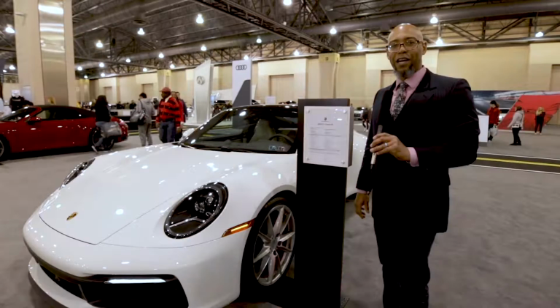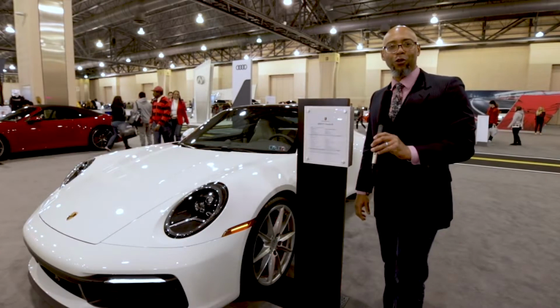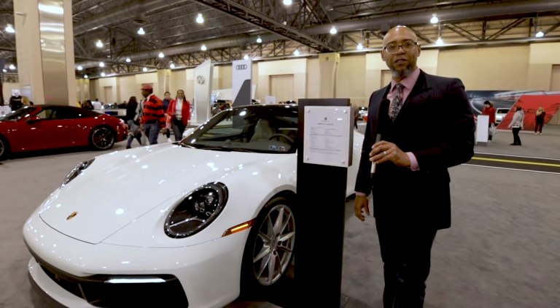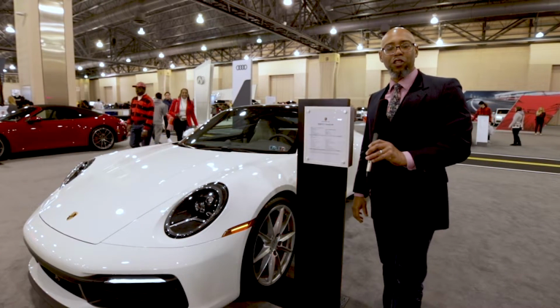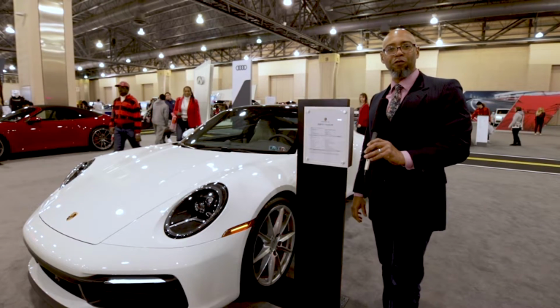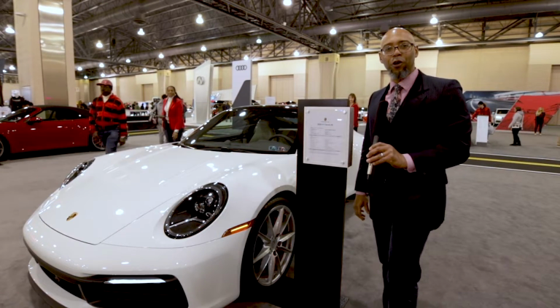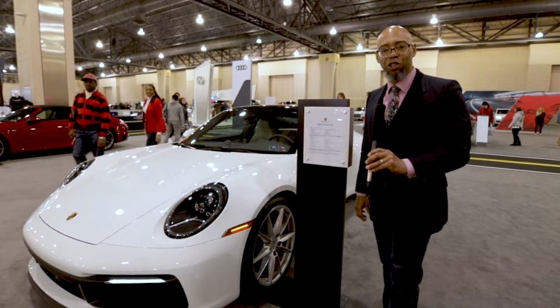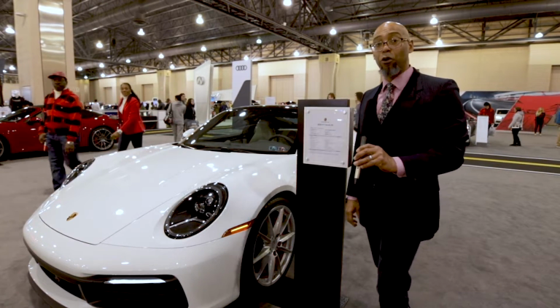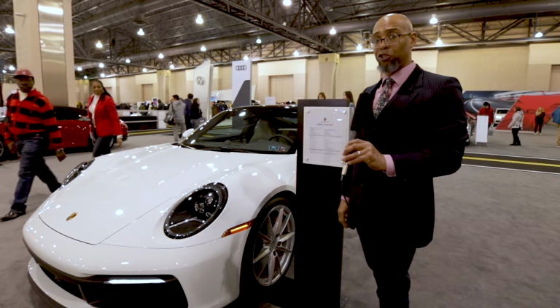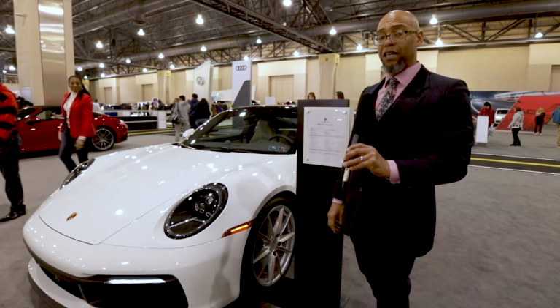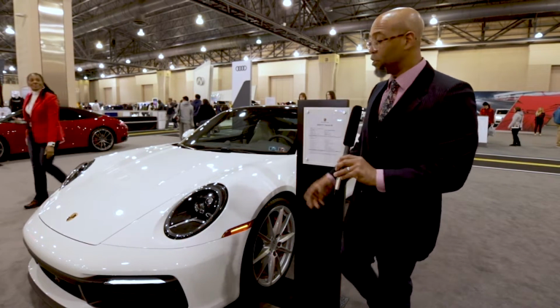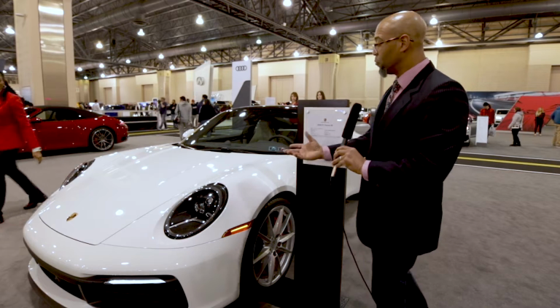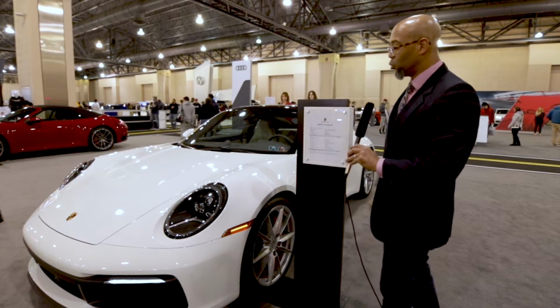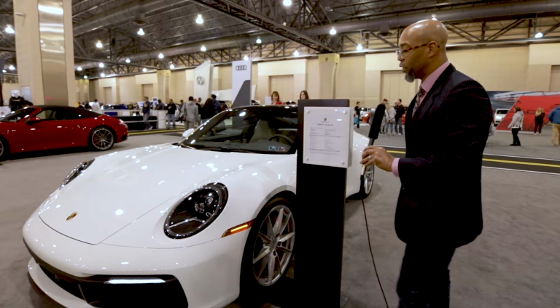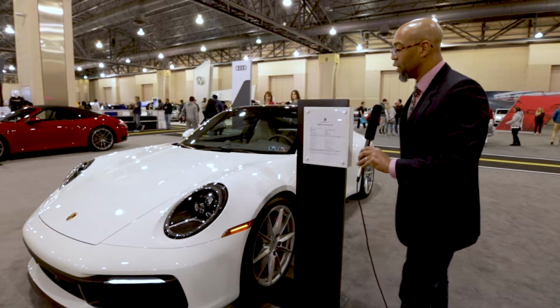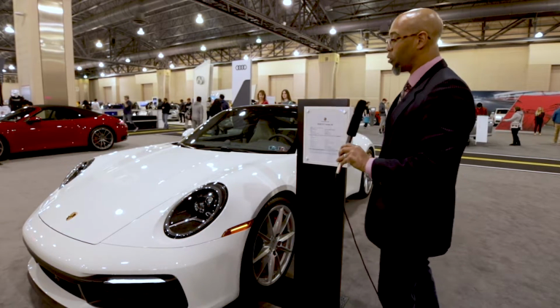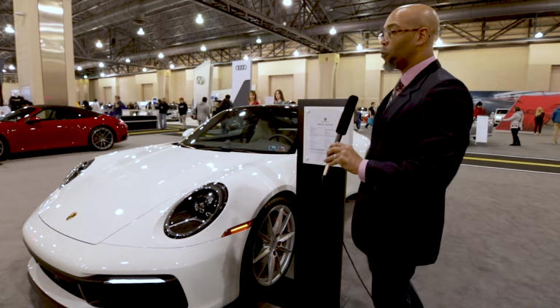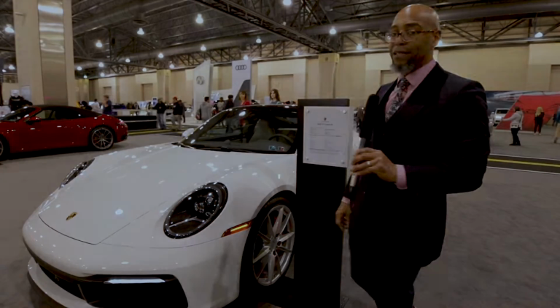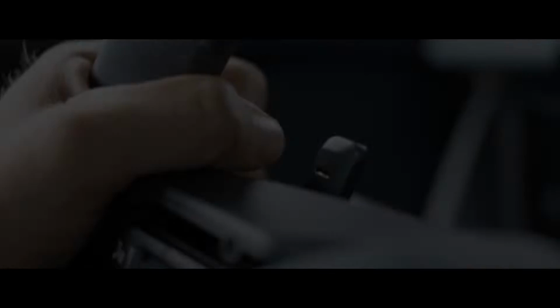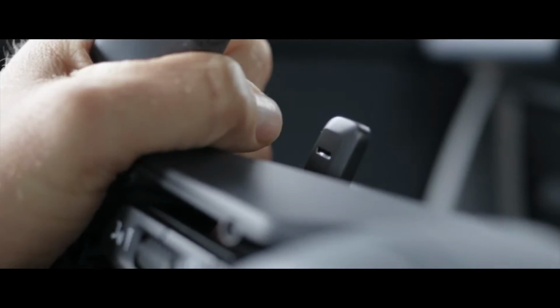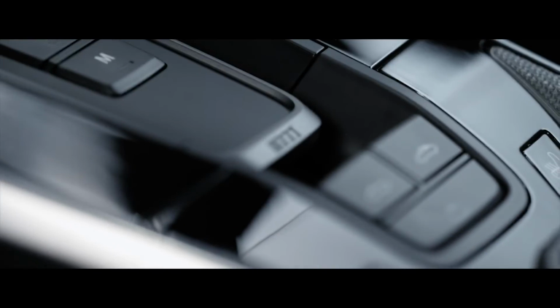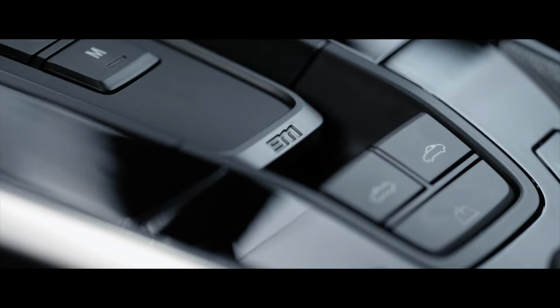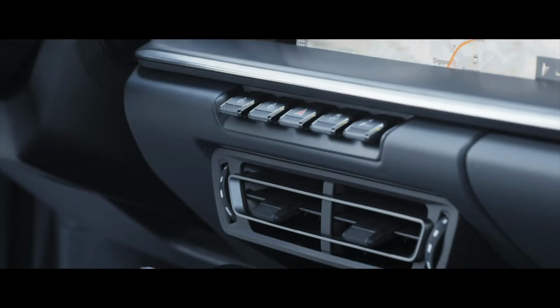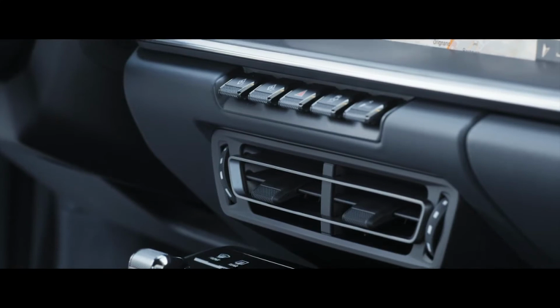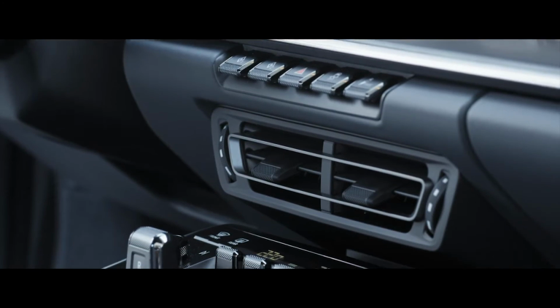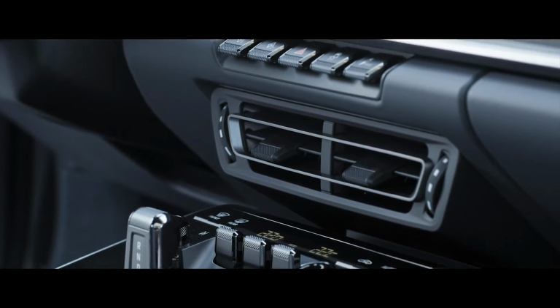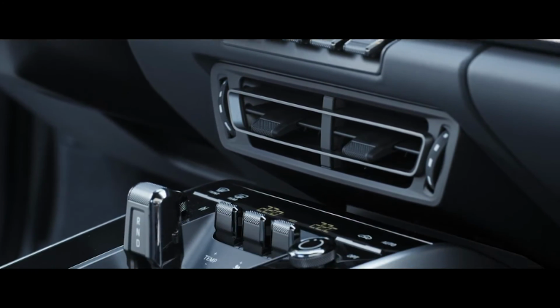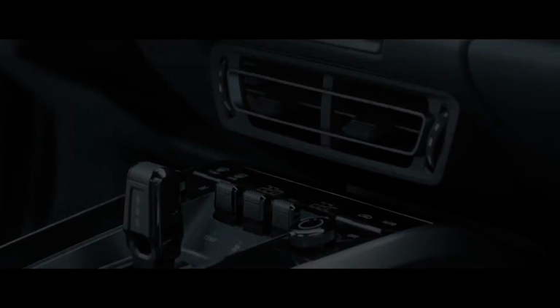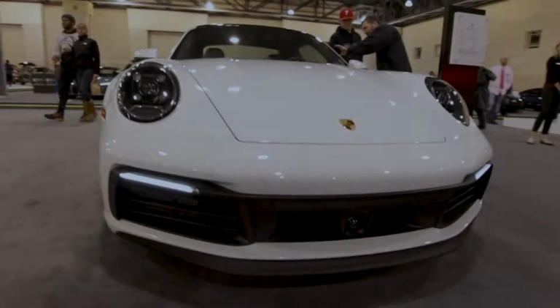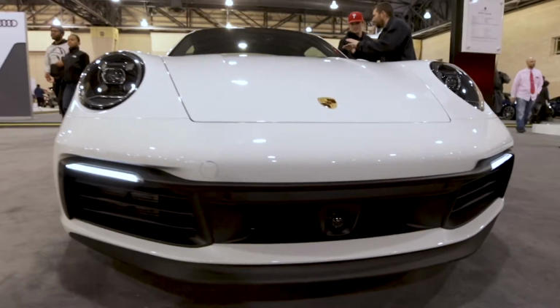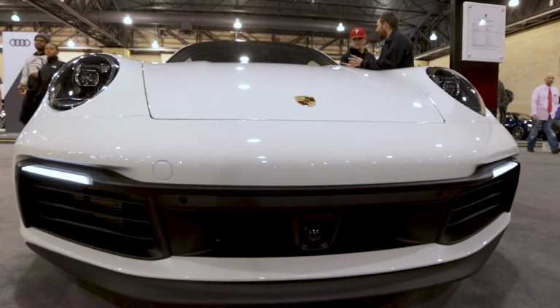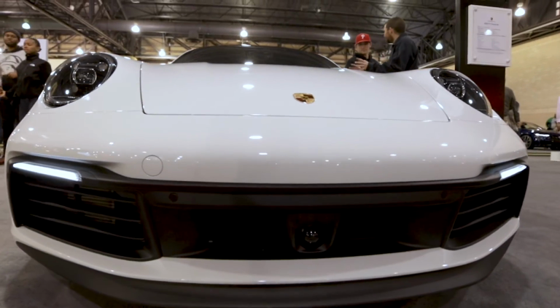Jacques Howard on location at the 2020 Philadelphia Auto Show, standing in front of the 2020 911 Carrera 4S. This model has been revamped, and in addition to that, there are lots of different features such as the adaptive cruise control feature.